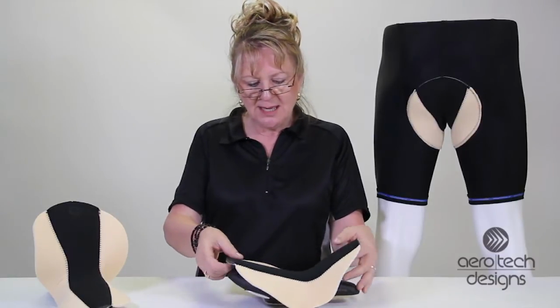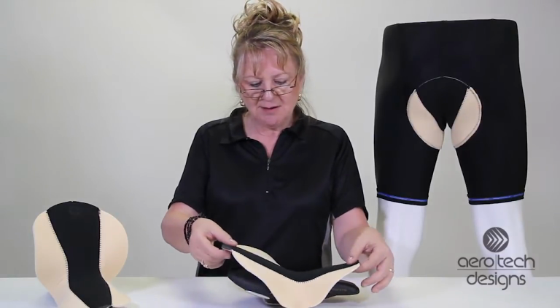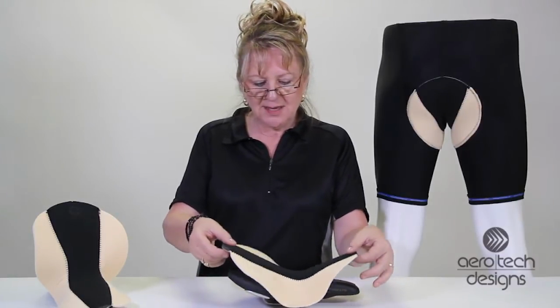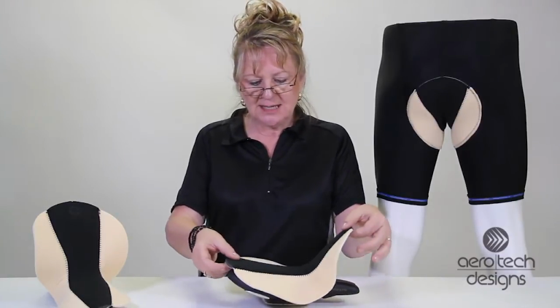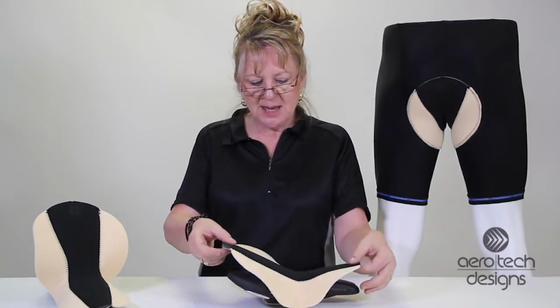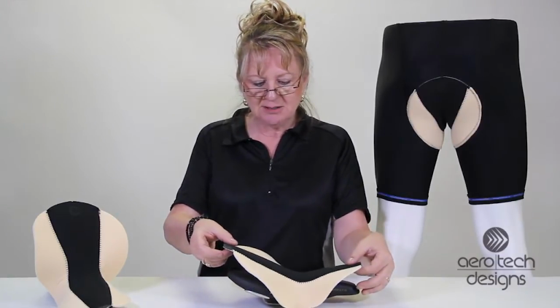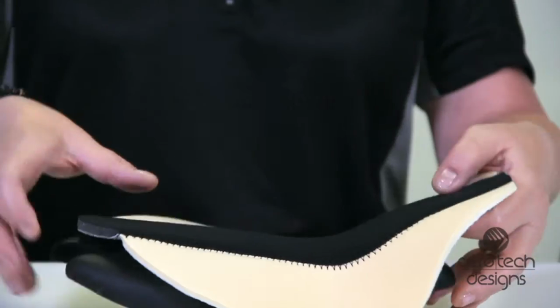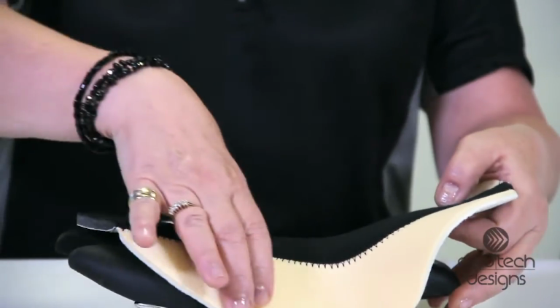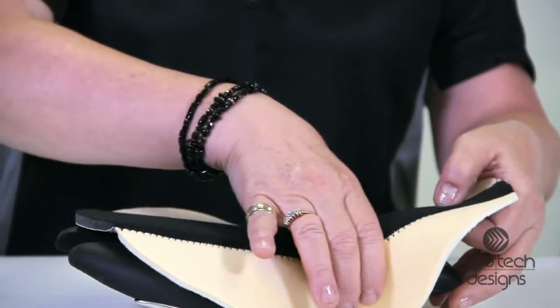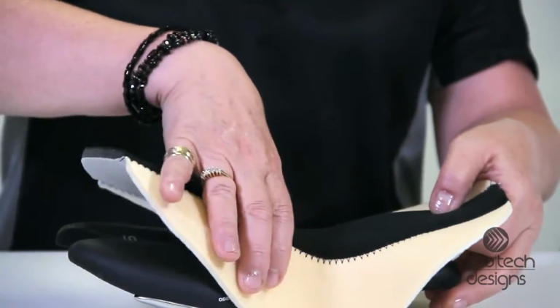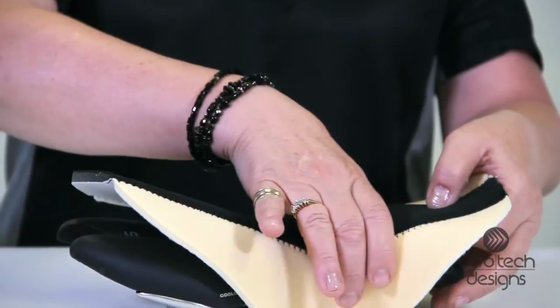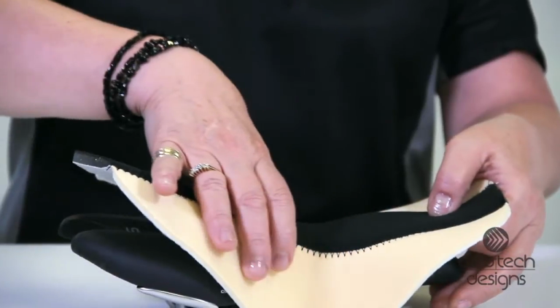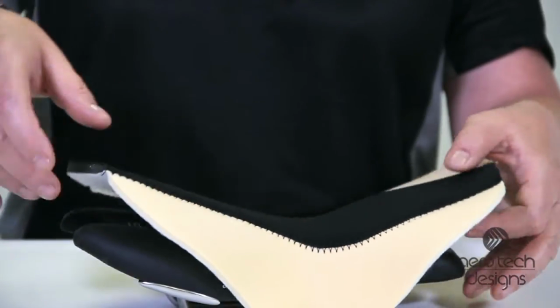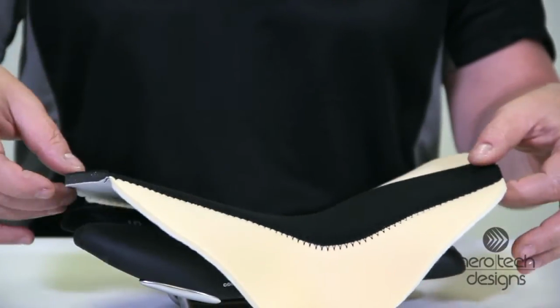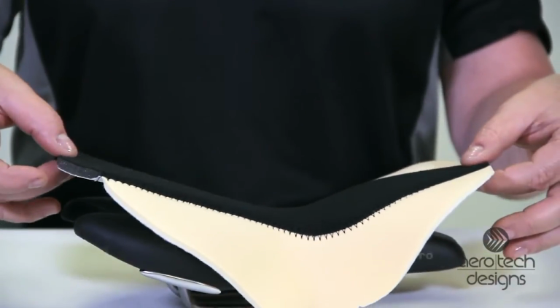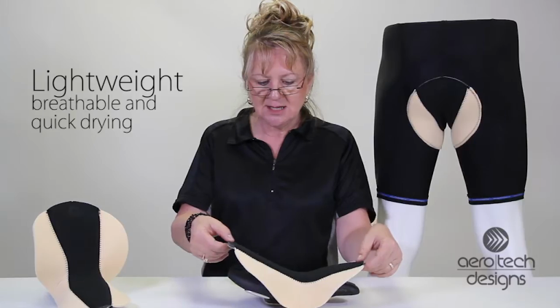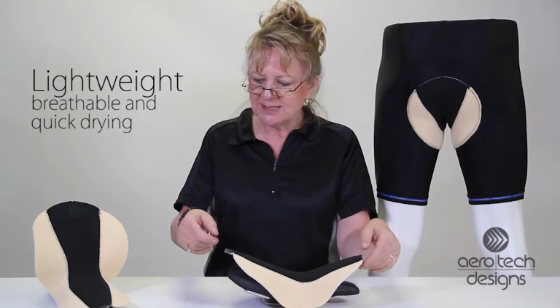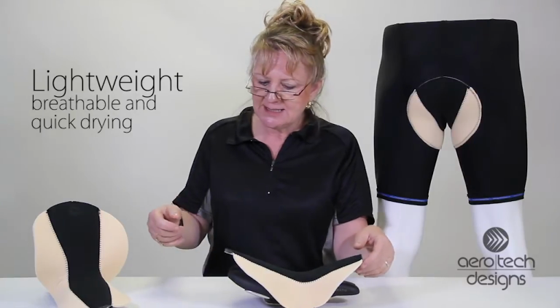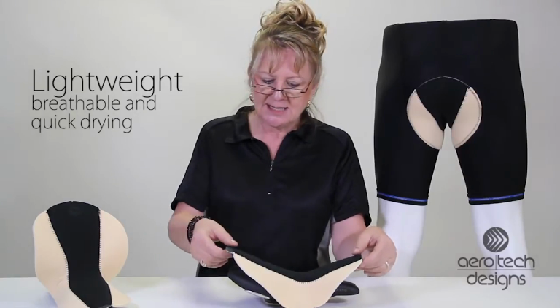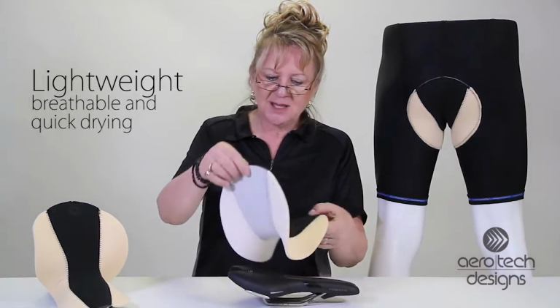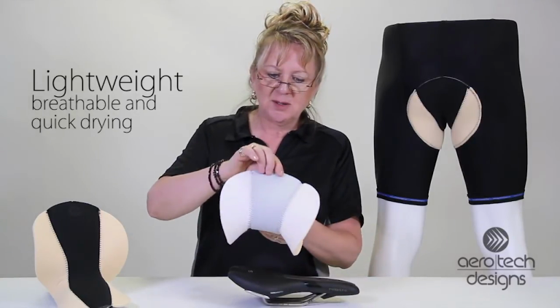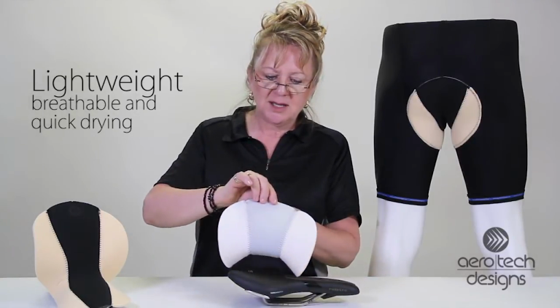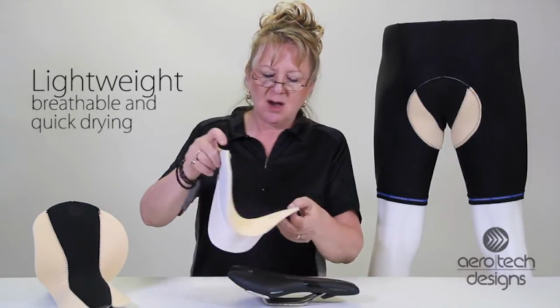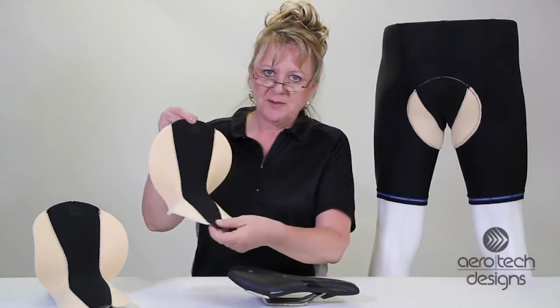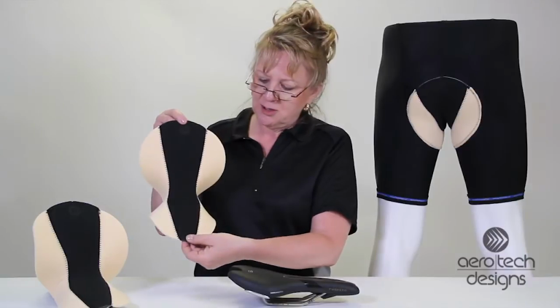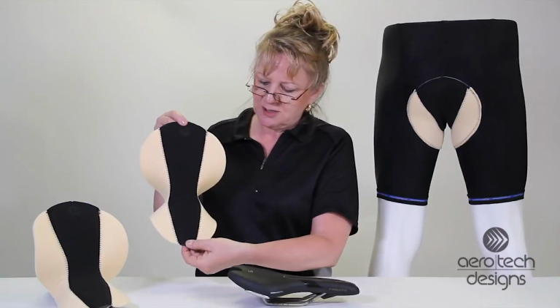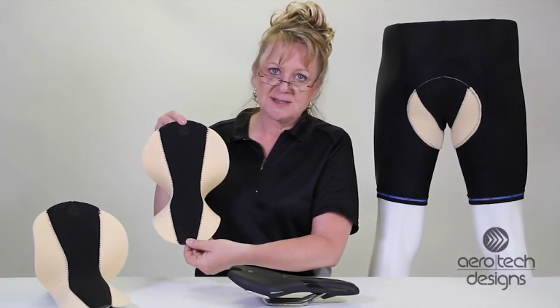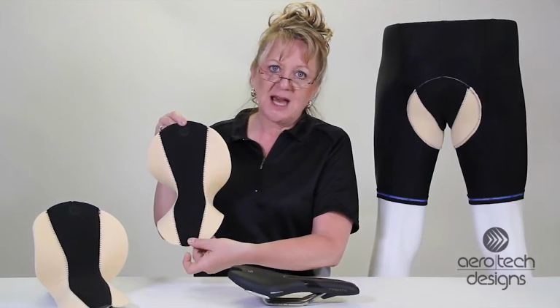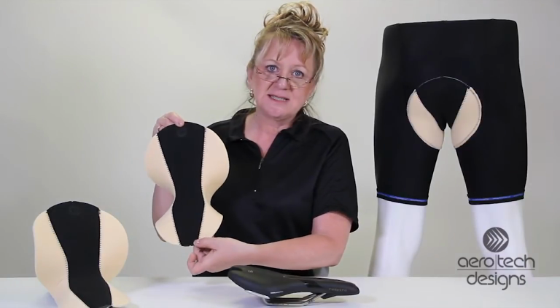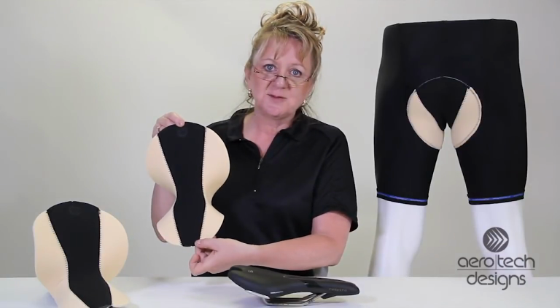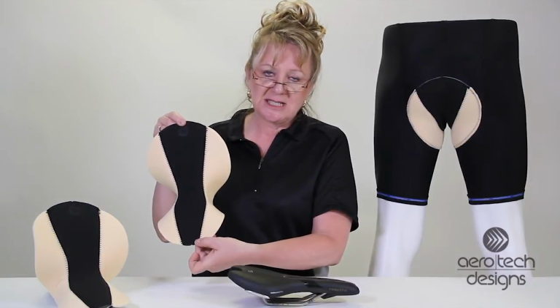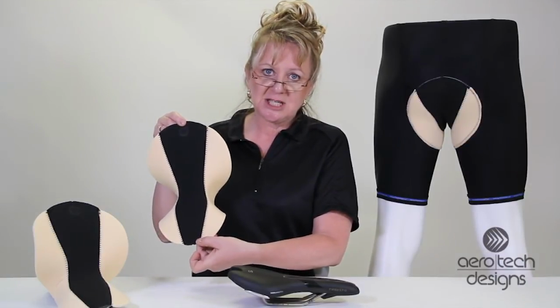It's very thin, antibacterial, and it's got a thicker density in the center and thinner density on the sides. It's available in all of our Pro Shorts. Ideal for anti-chafe.